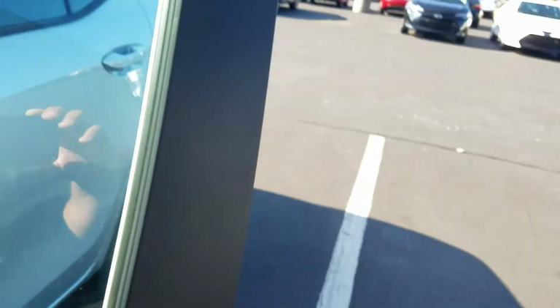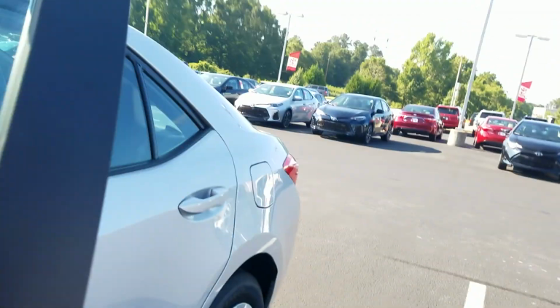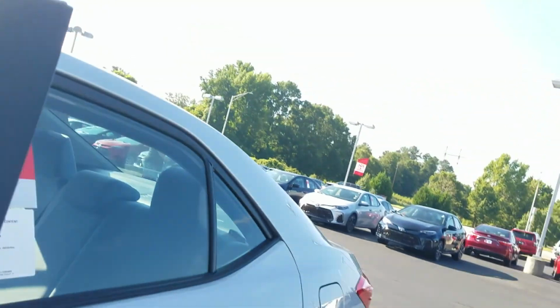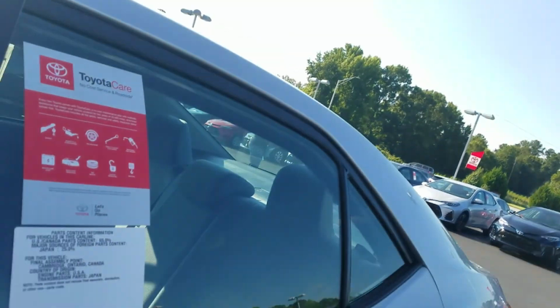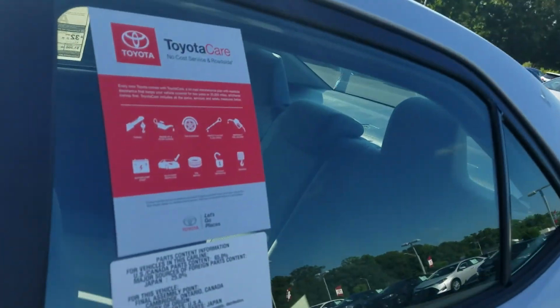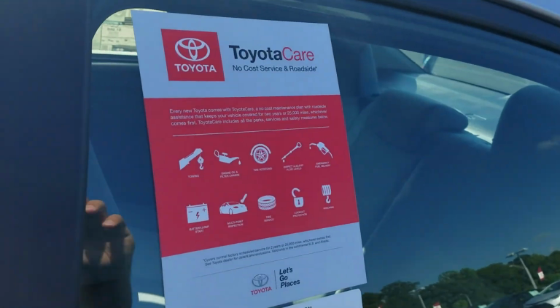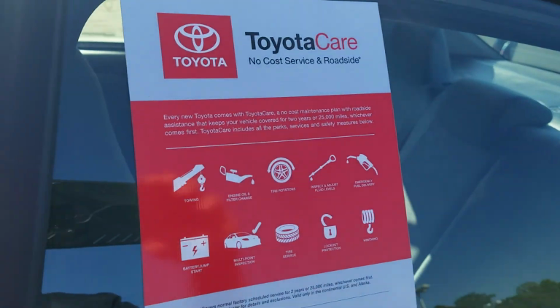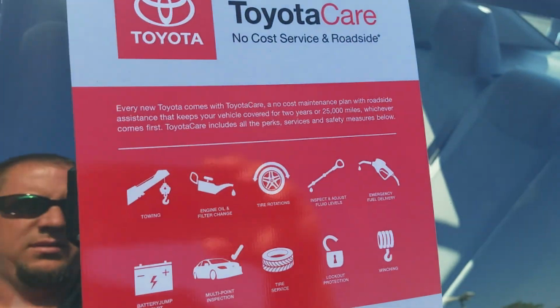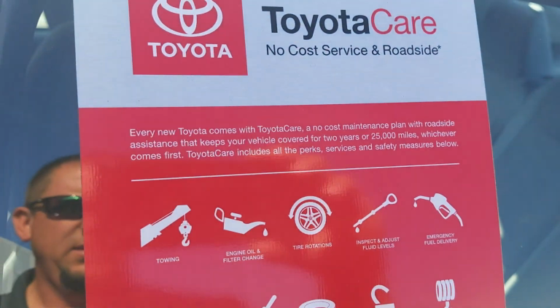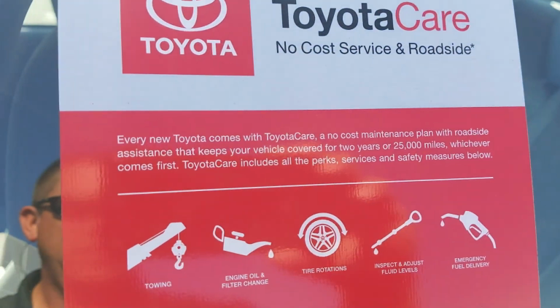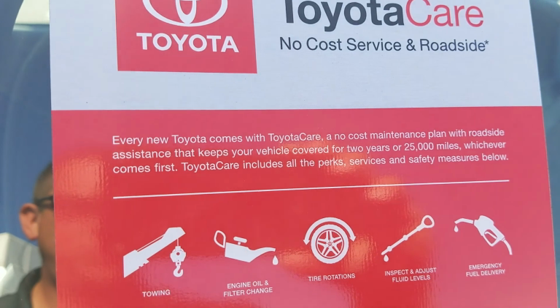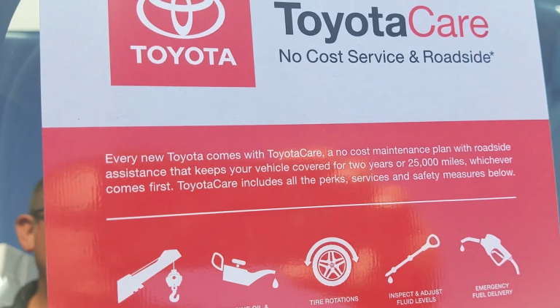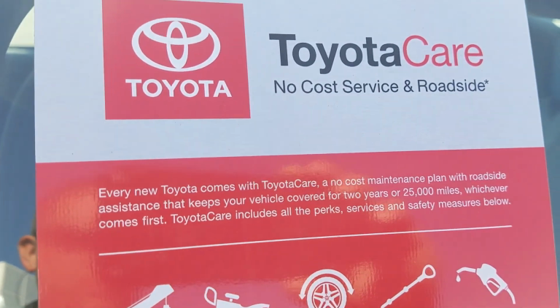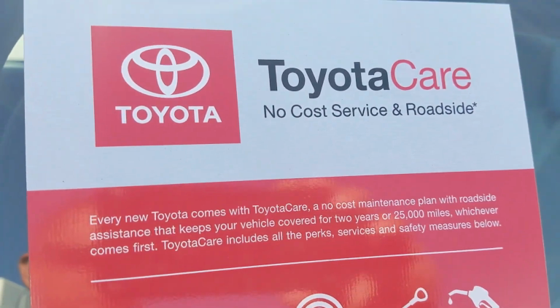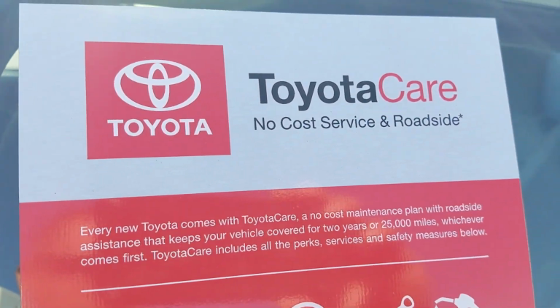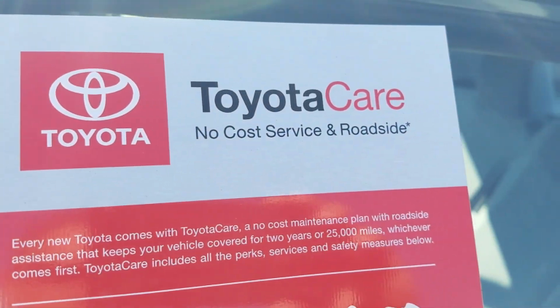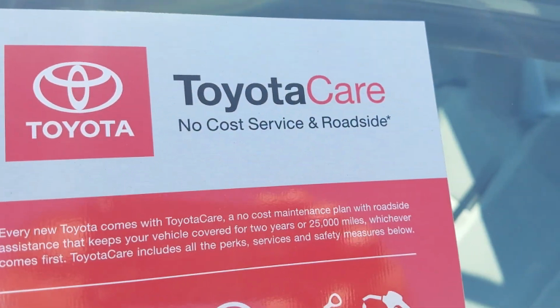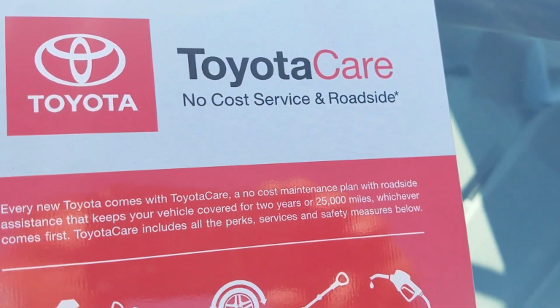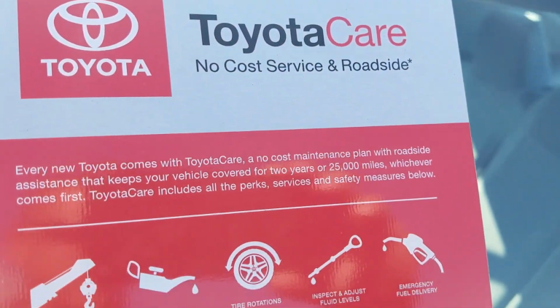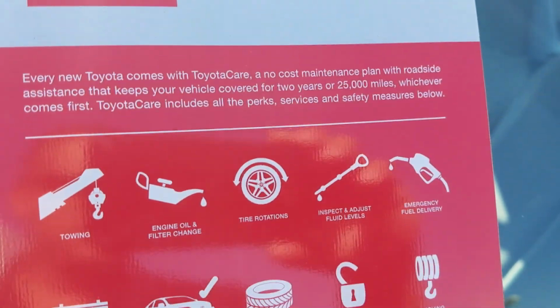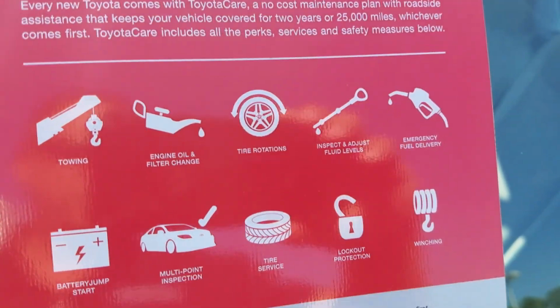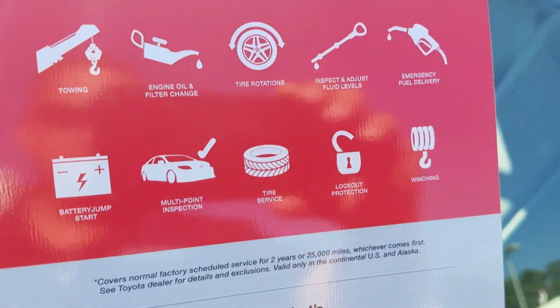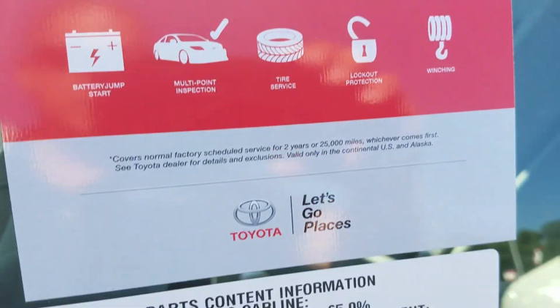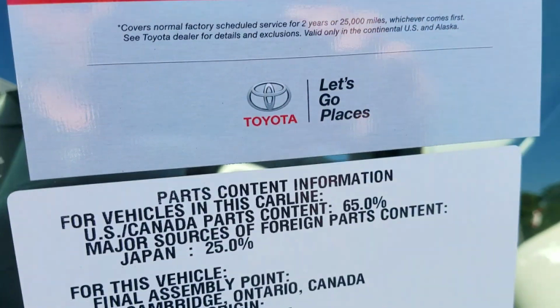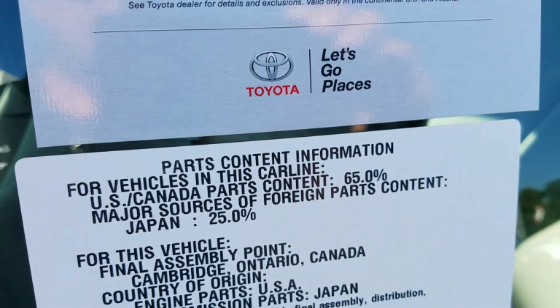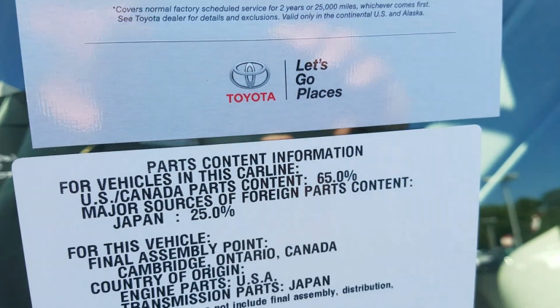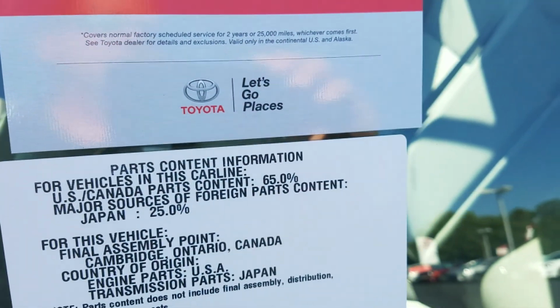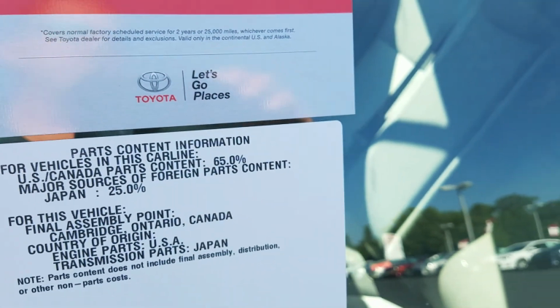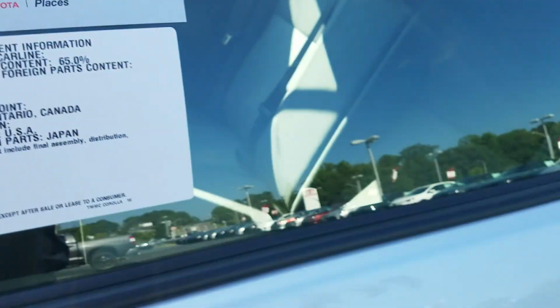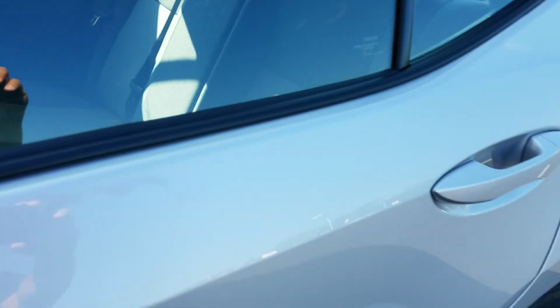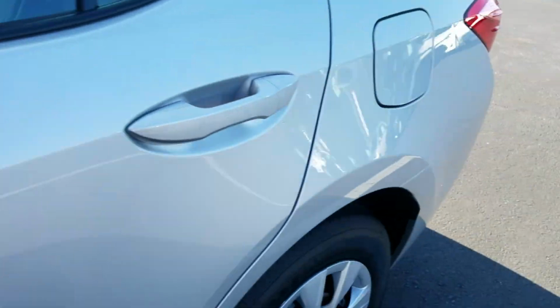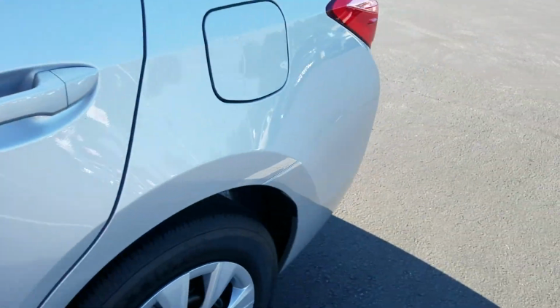You're also going to get Toyota Care — two years and 25,000 miles worth of free service, including oil changes and tire rotations. Plus, you're going to get tires for life.